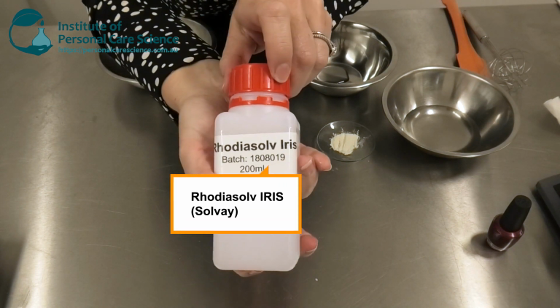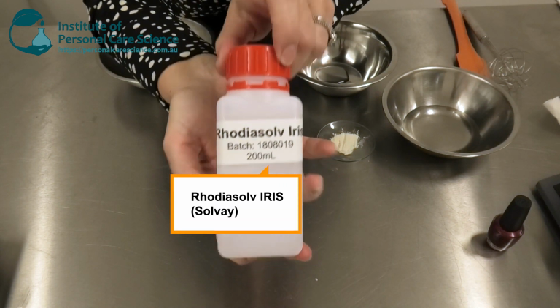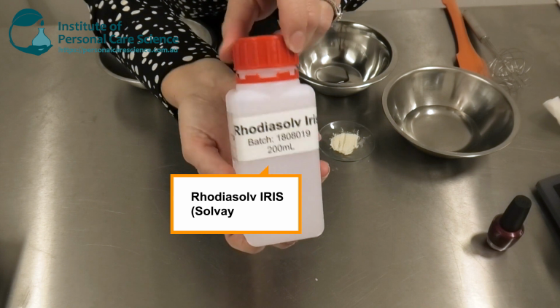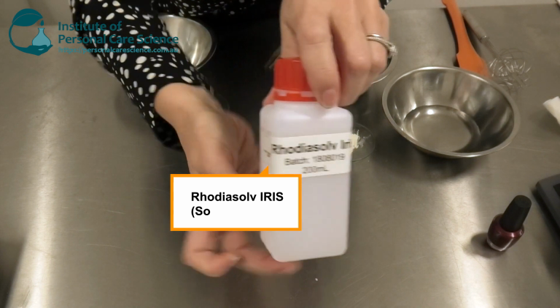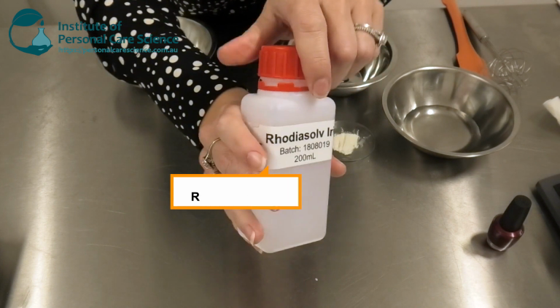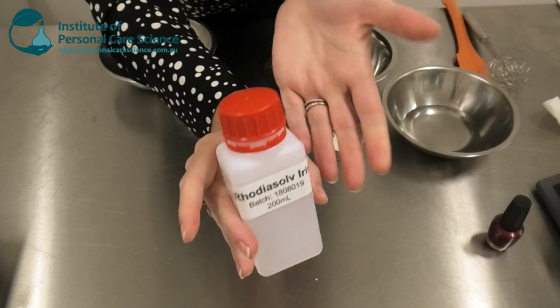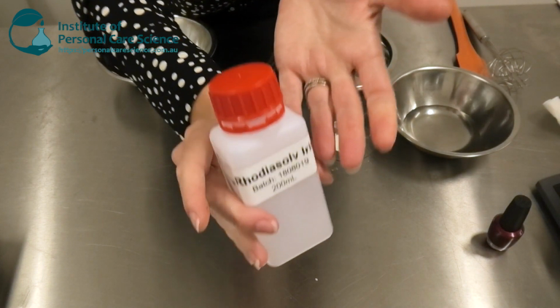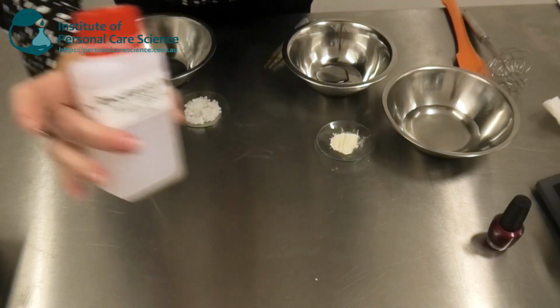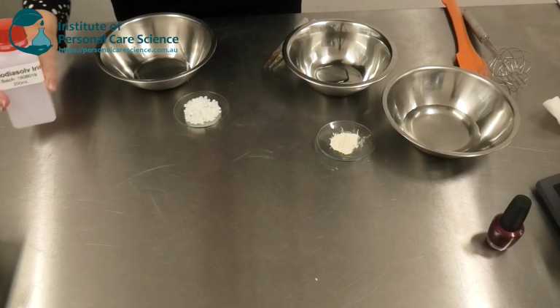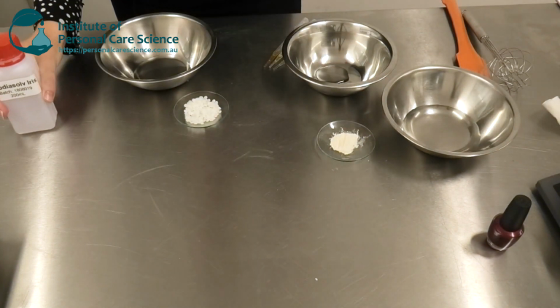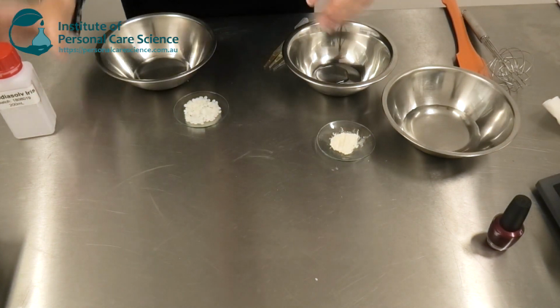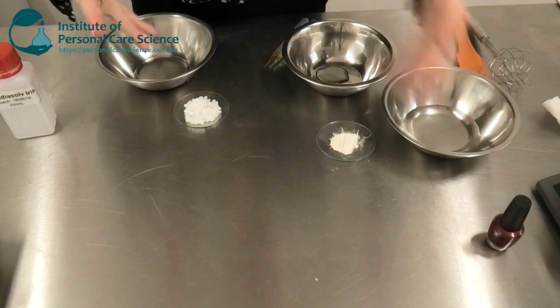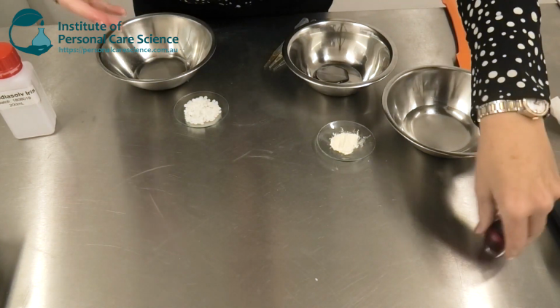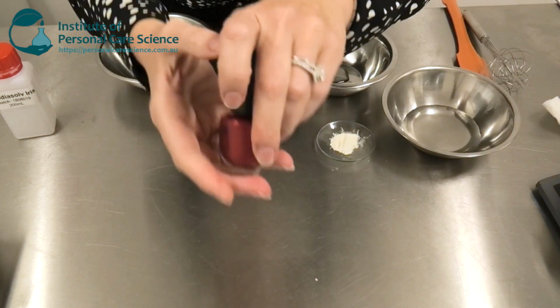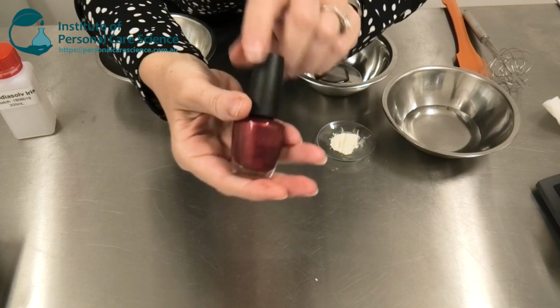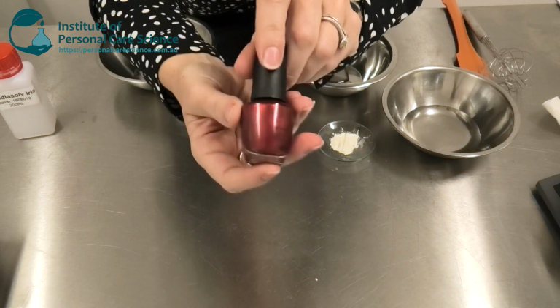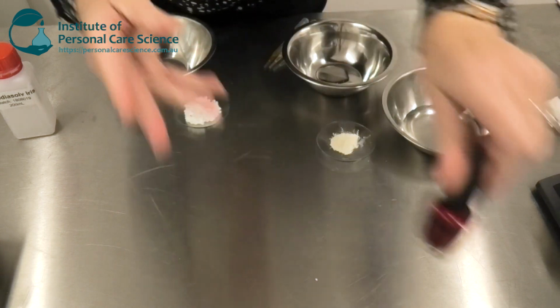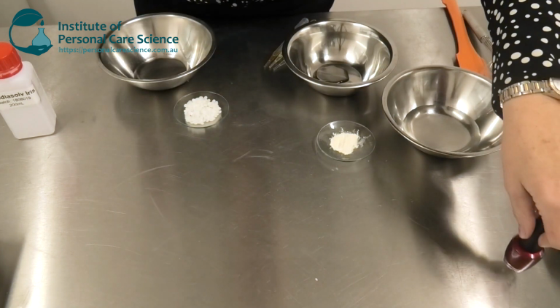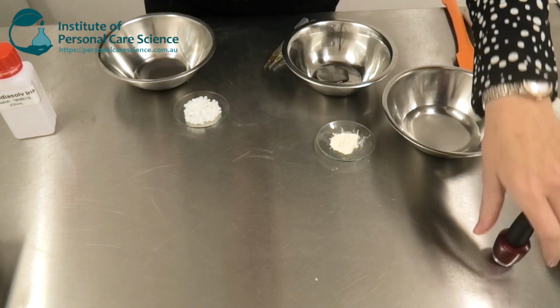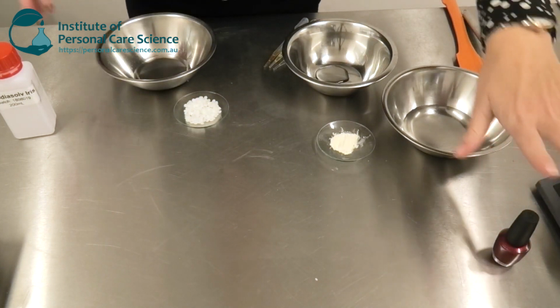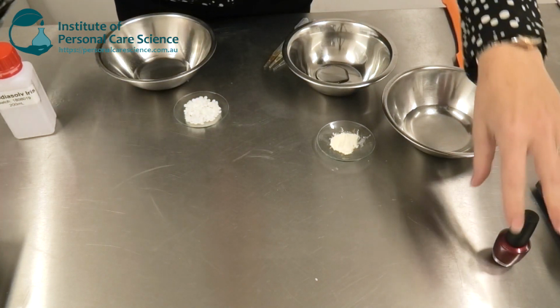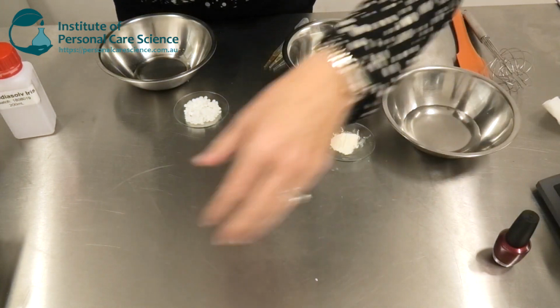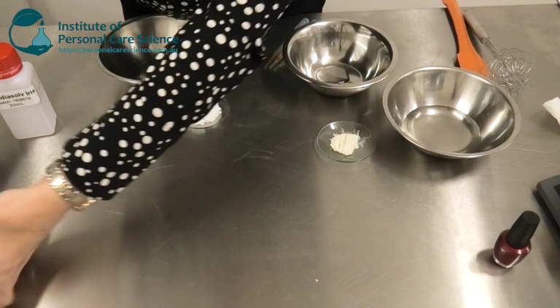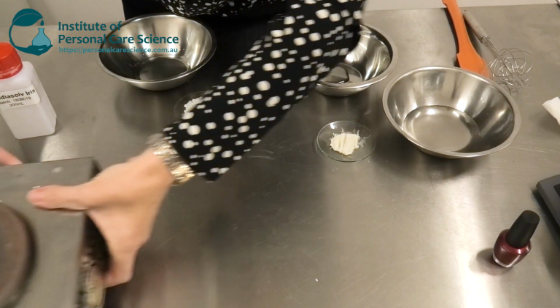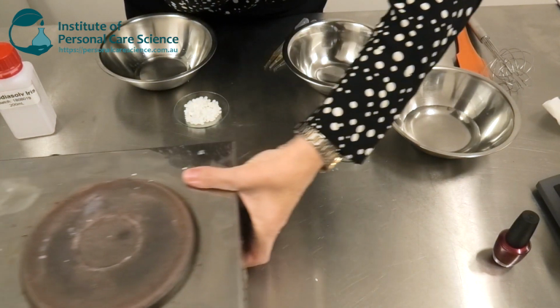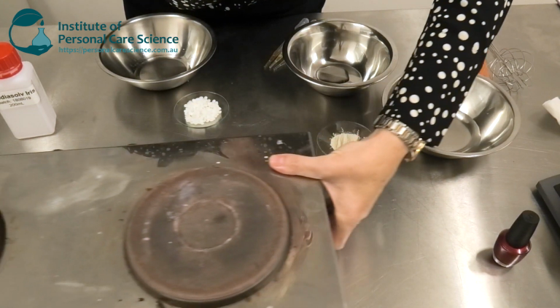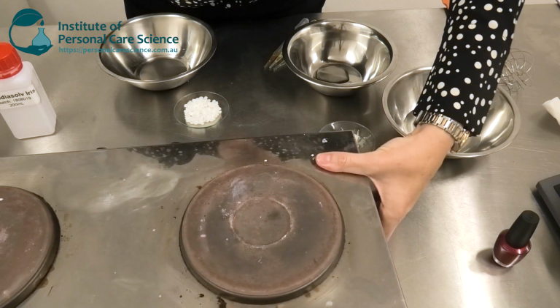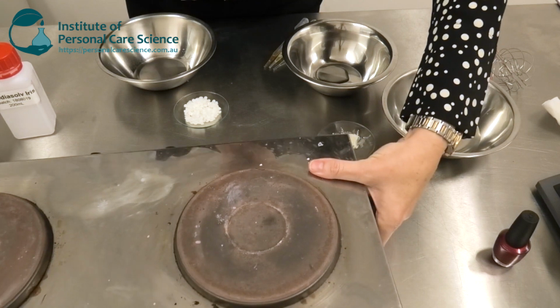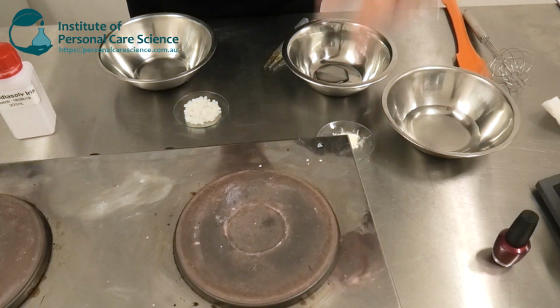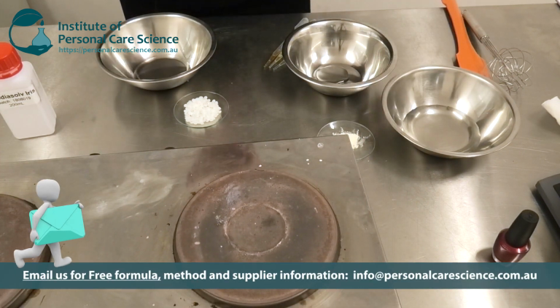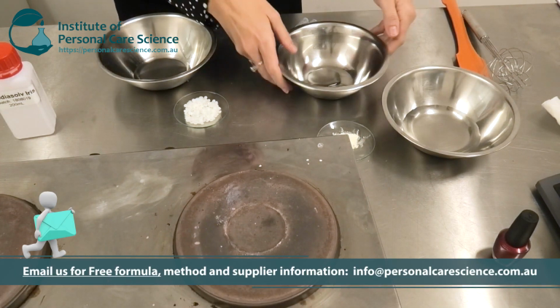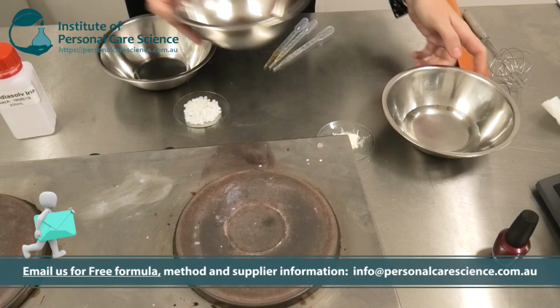Now to make this product we are going to need a very special material: it's Rhodiasolve Iris by Solvay. This is a solvent that actually dissolves the material that makes up your nail polish. Because of that, we do need to make sure we avoid any sort of polymers in the formula.